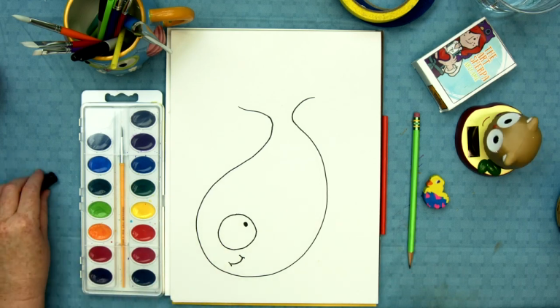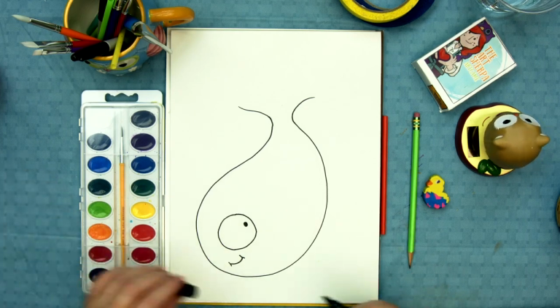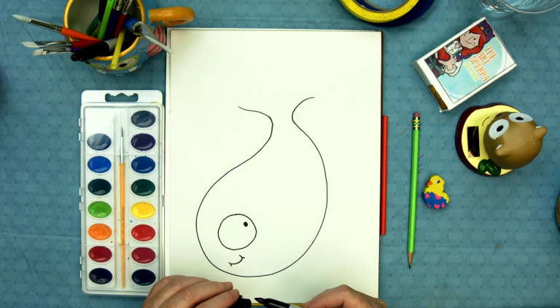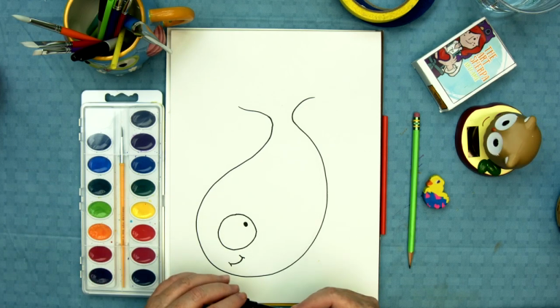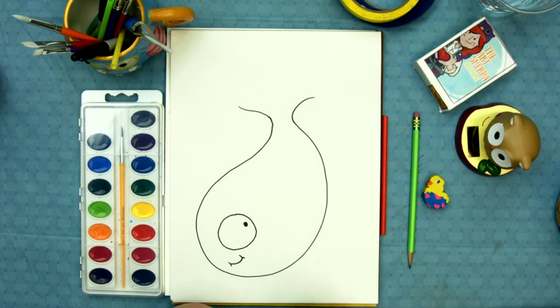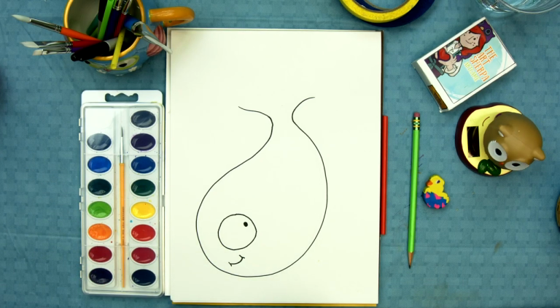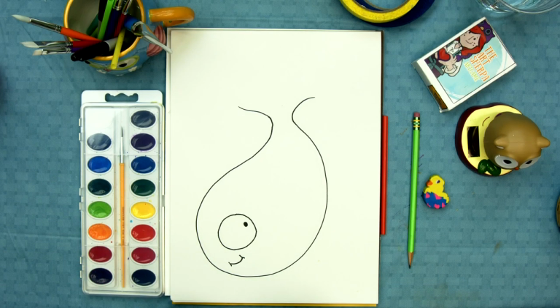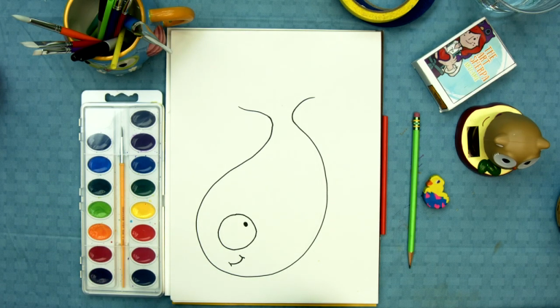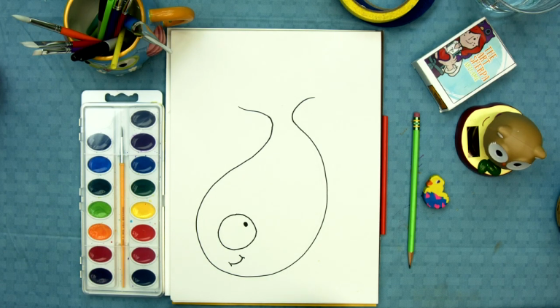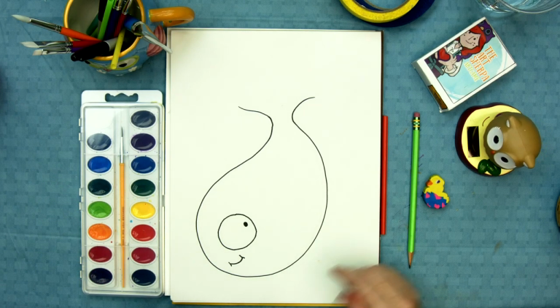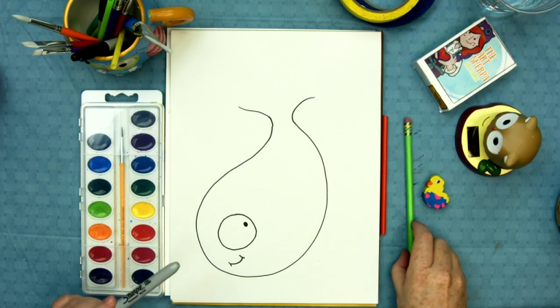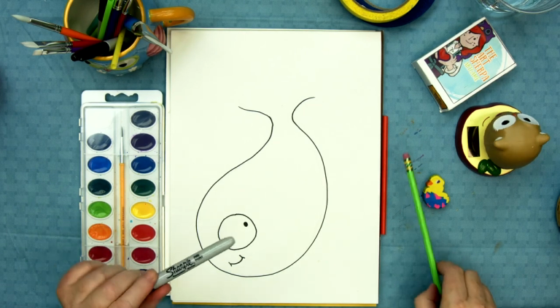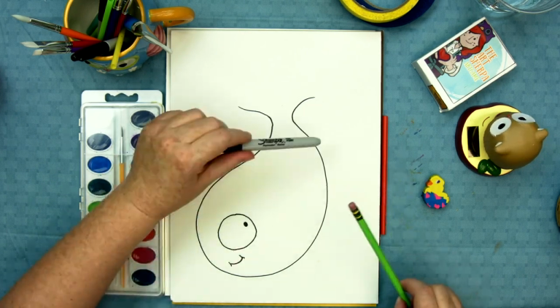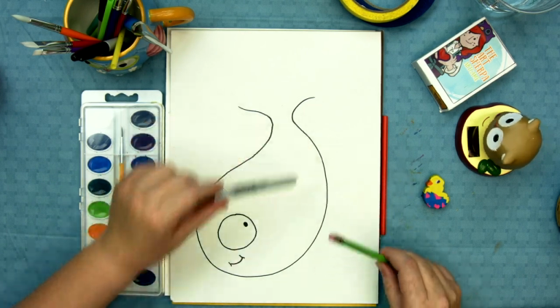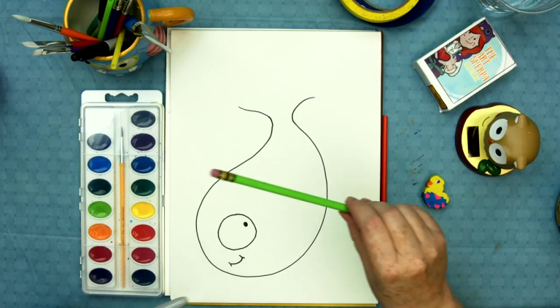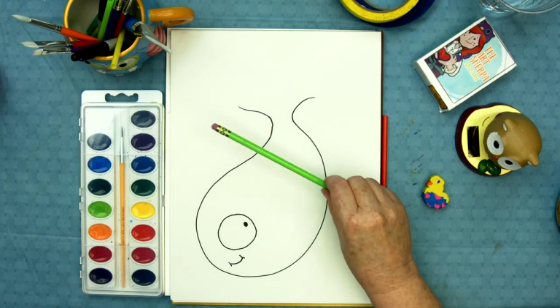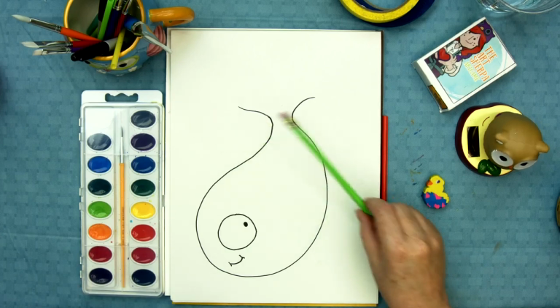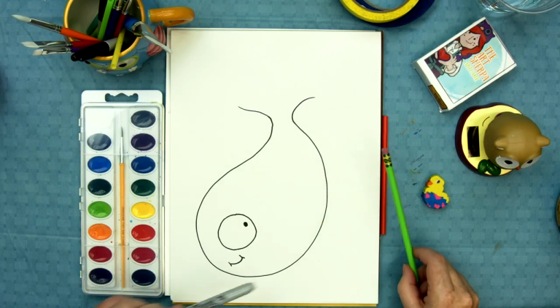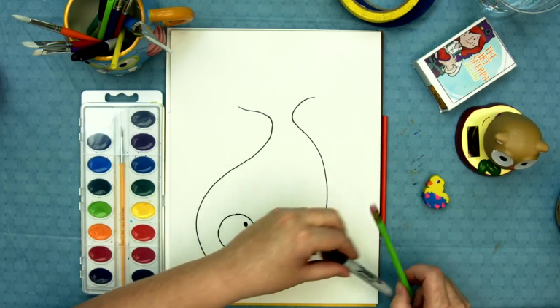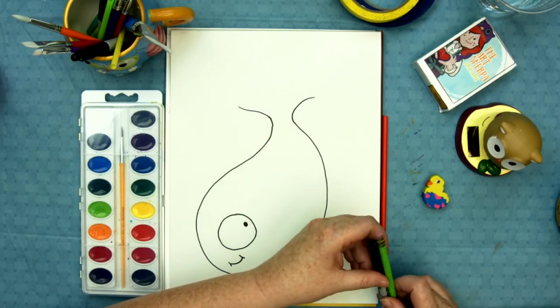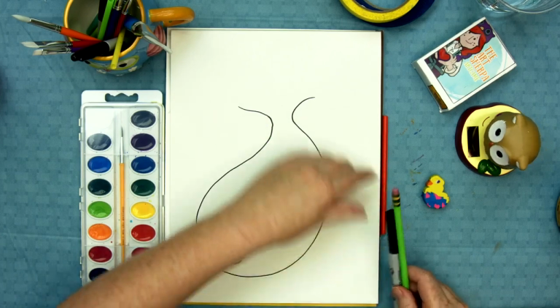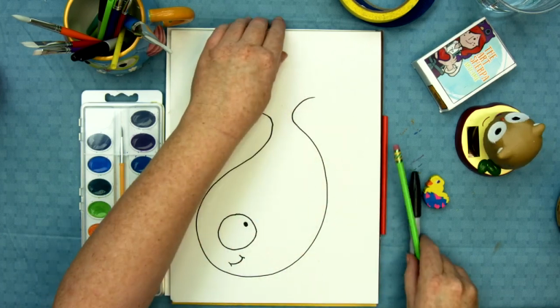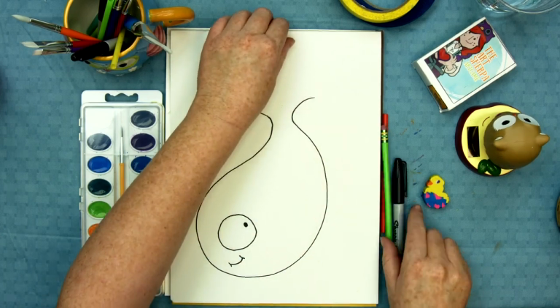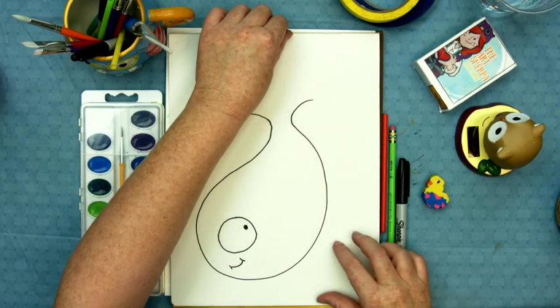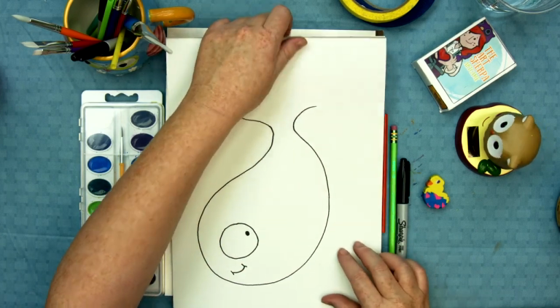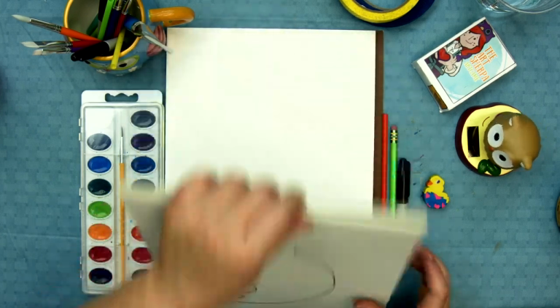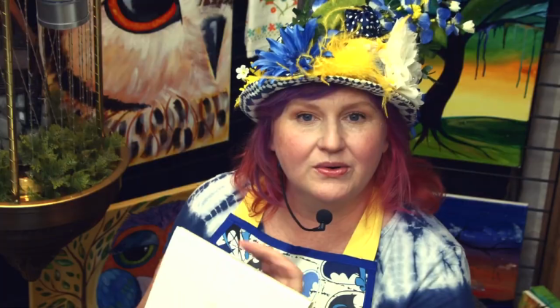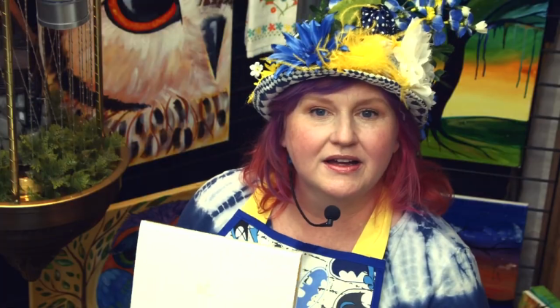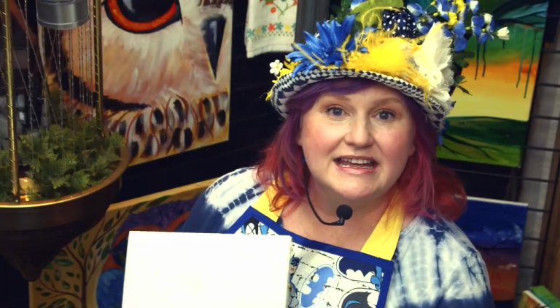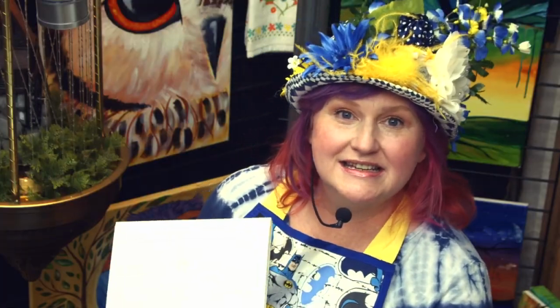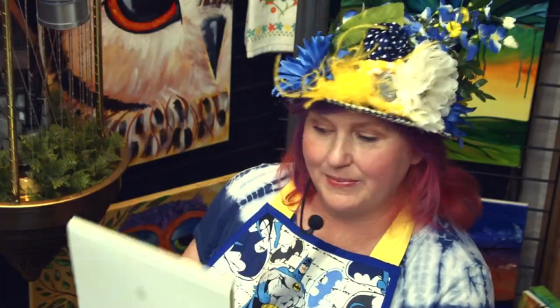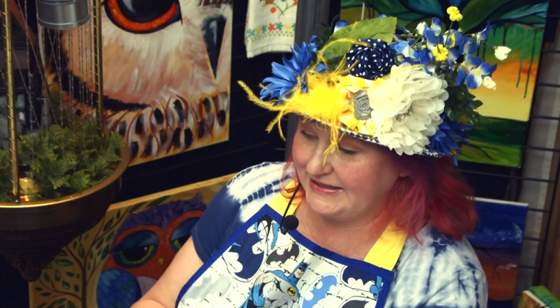That's all you've gotta do to draw him in. But remember, I used a sharpie — you do it in pencil. And the next part we've gotta do is get painting.